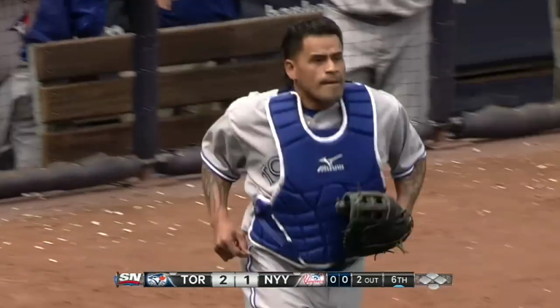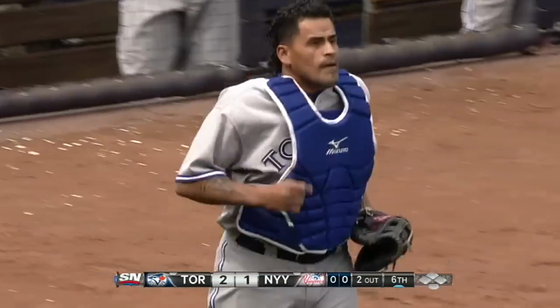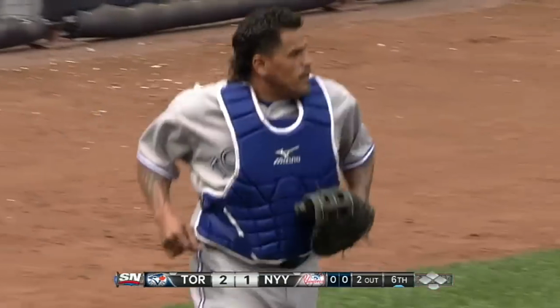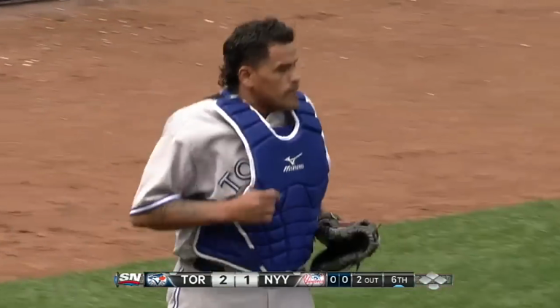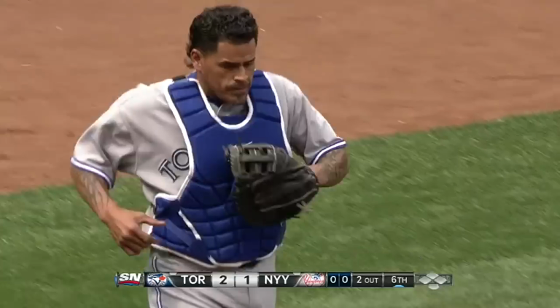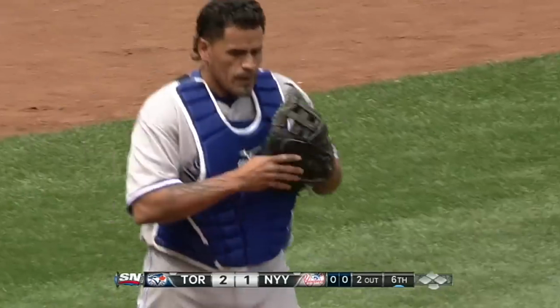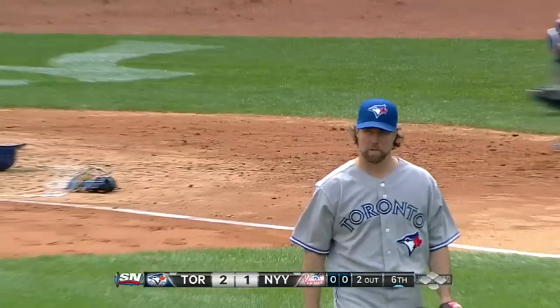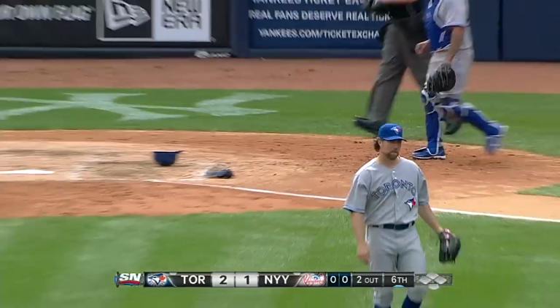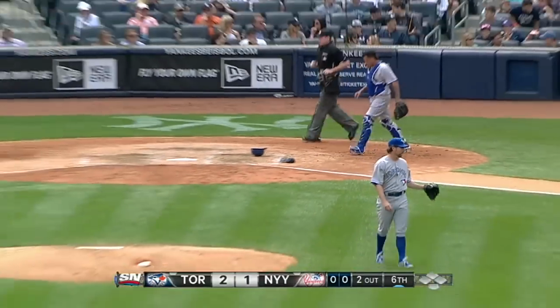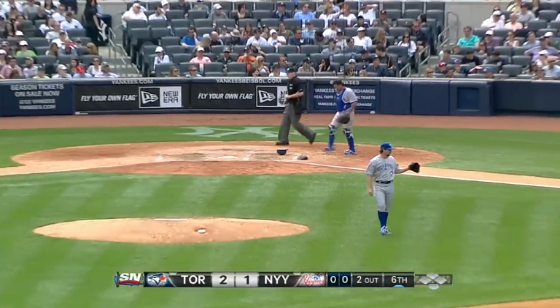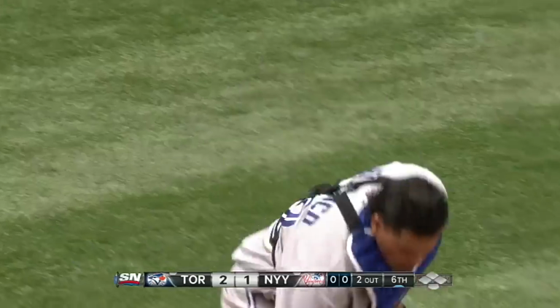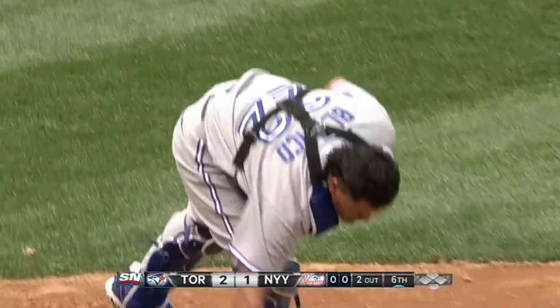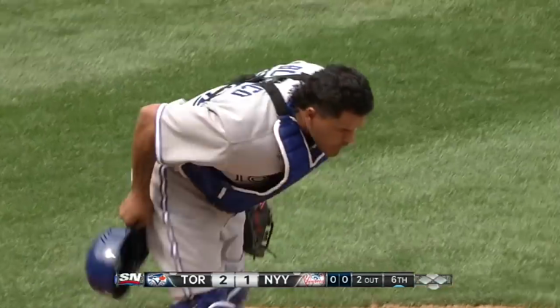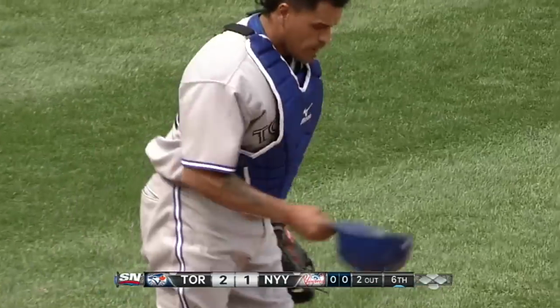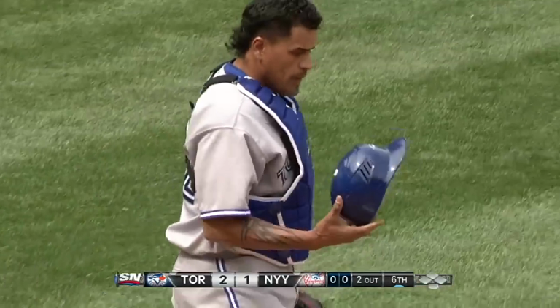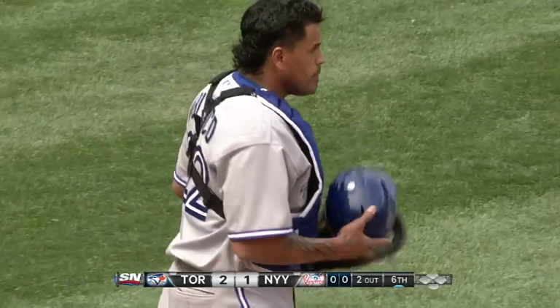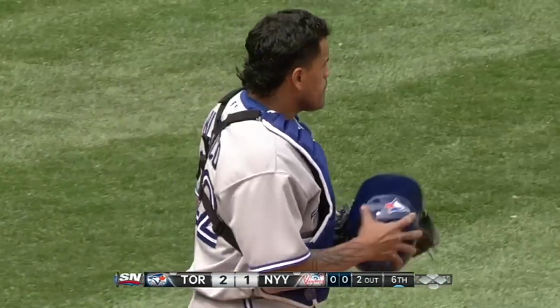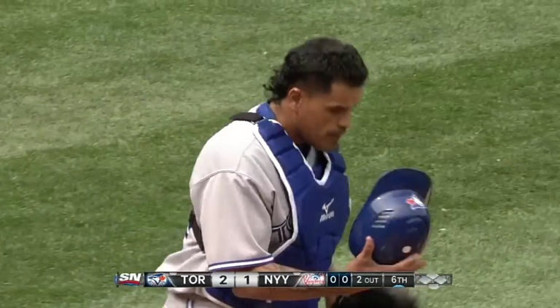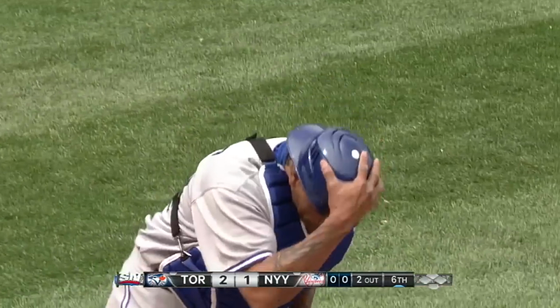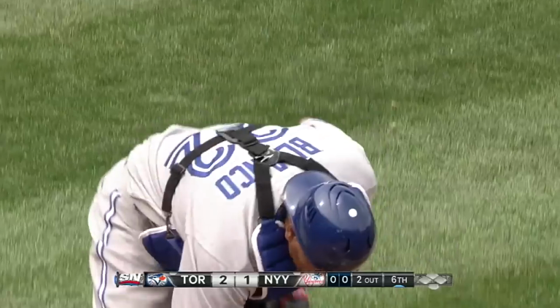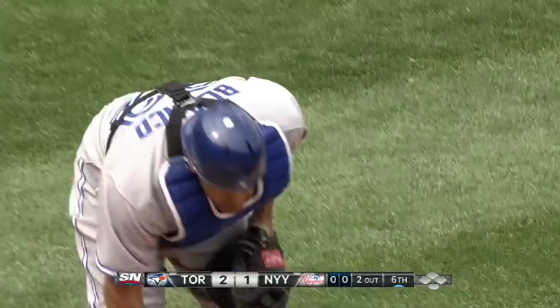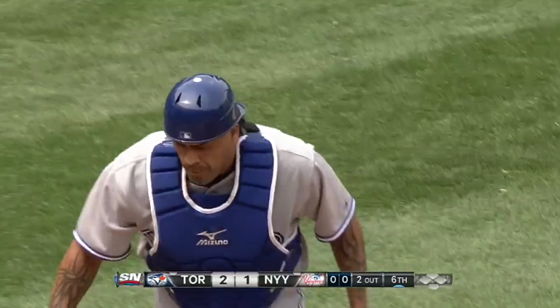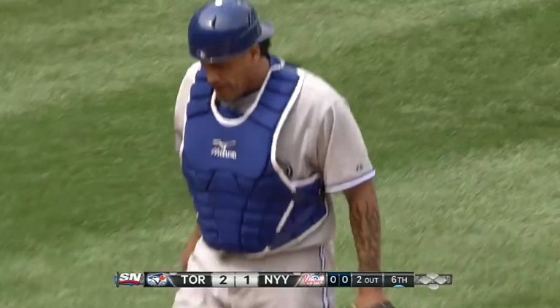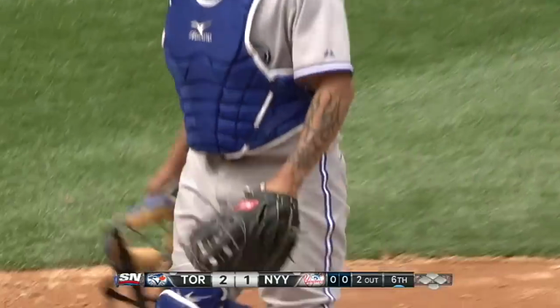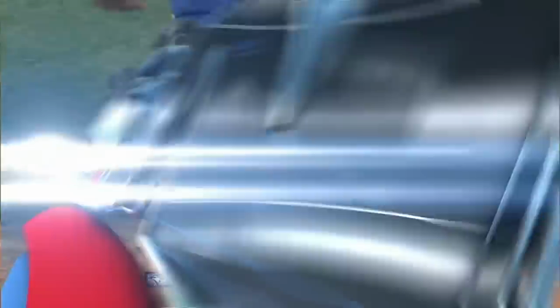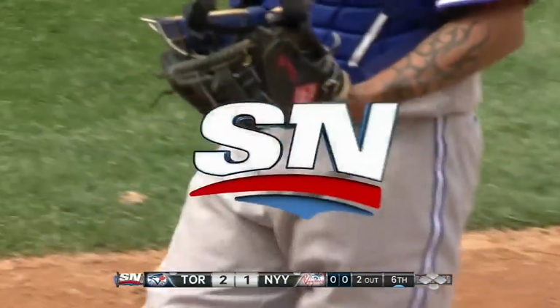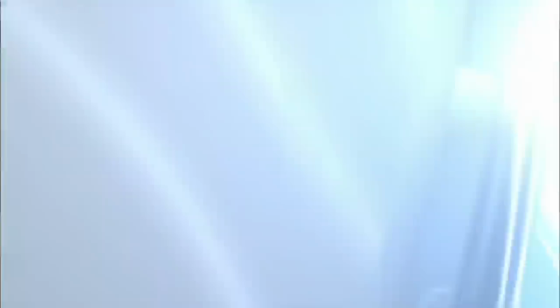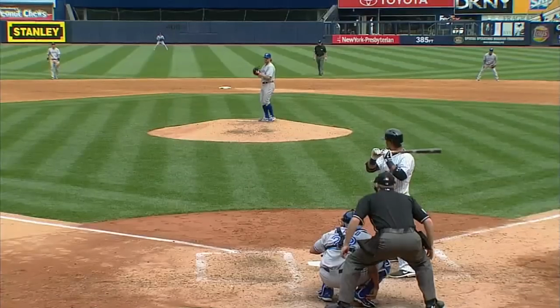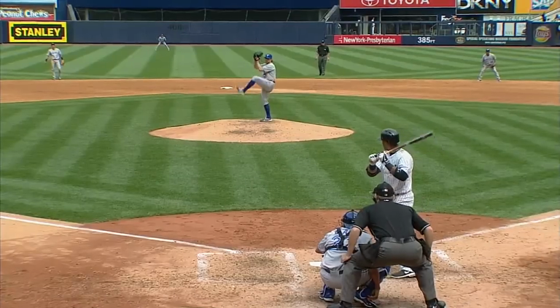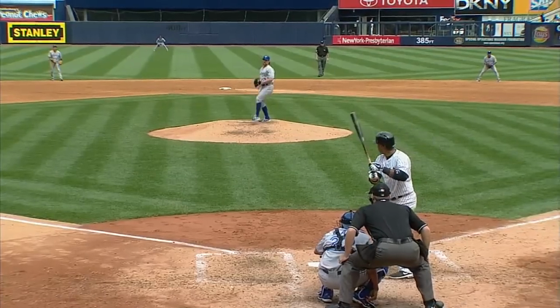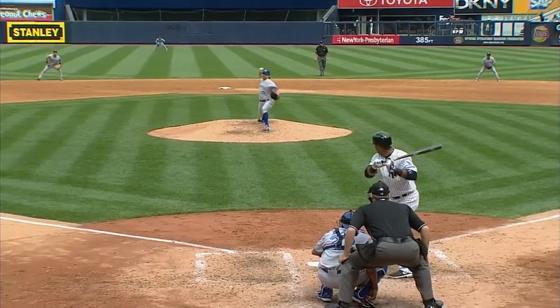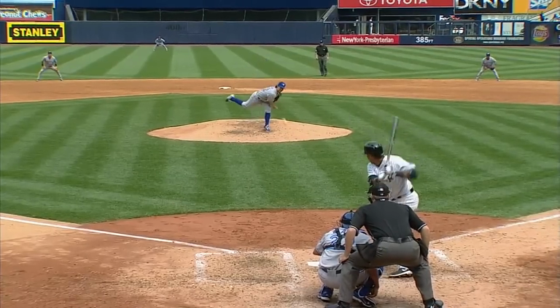It allowed him to reach in past that first row of seats and make the catch. You know, it's like a first baseman's glove — it's got a nice hinge on it, so it's got a deep pocket. When the ball goes in there, it stays in there.